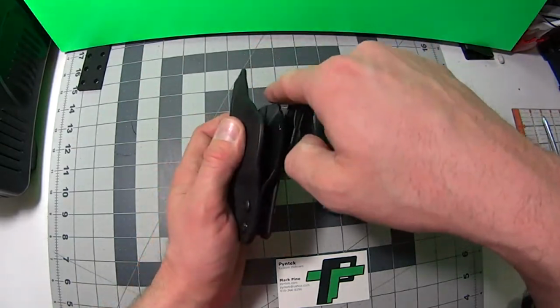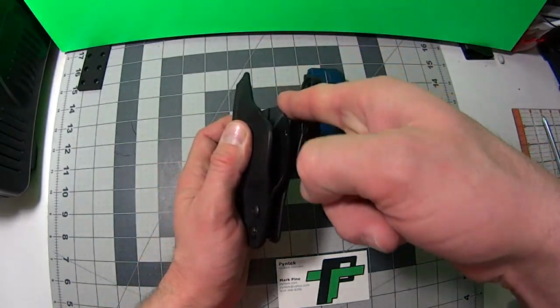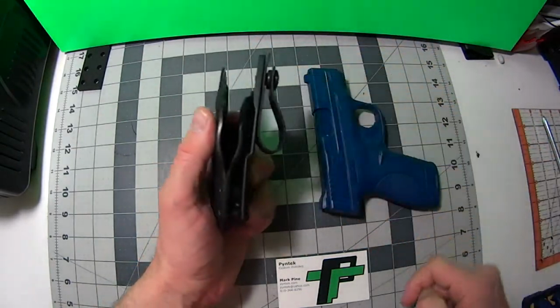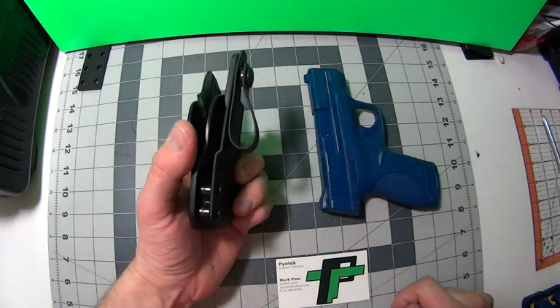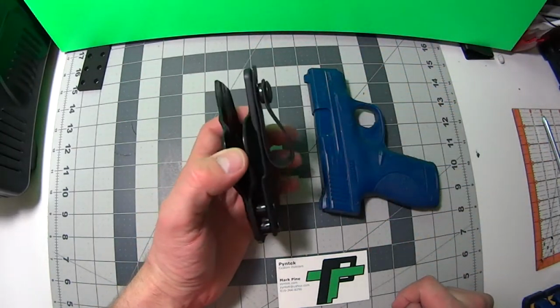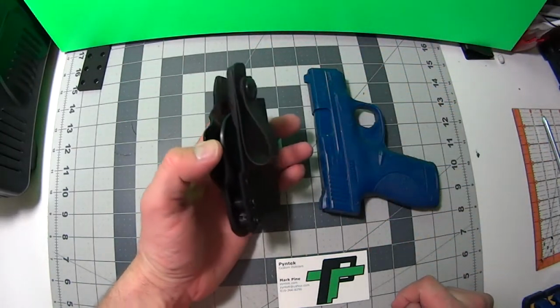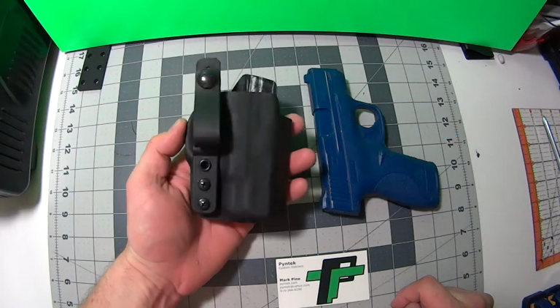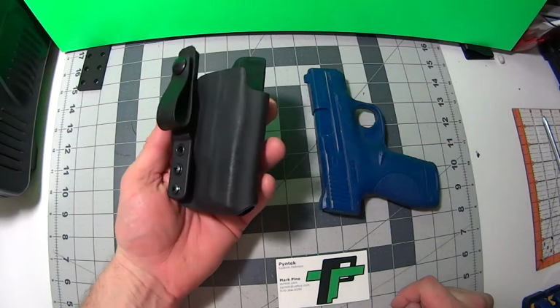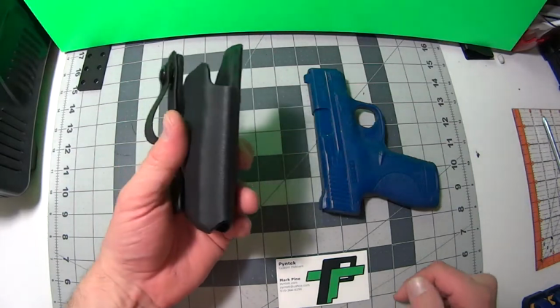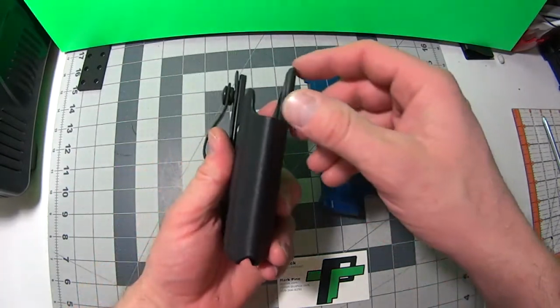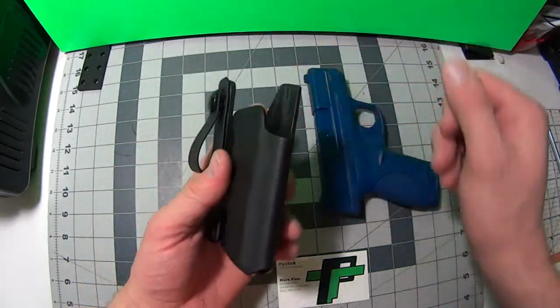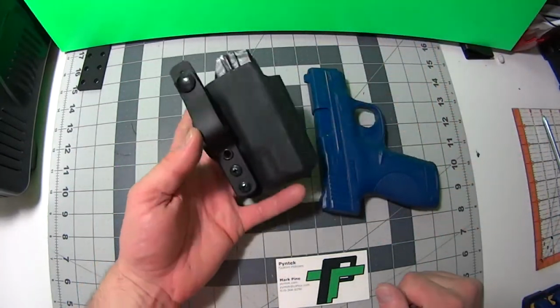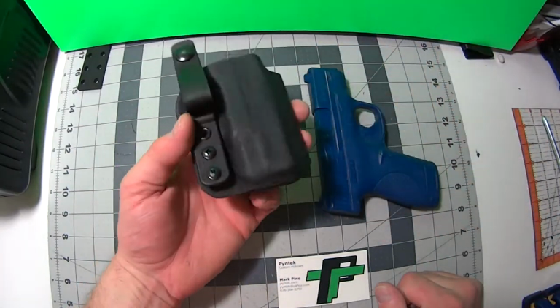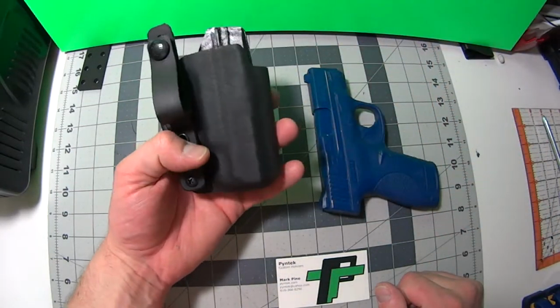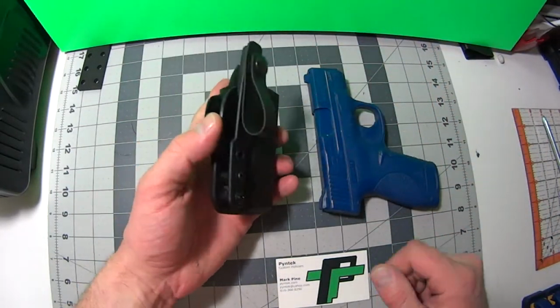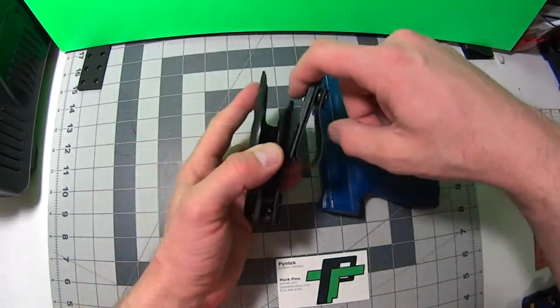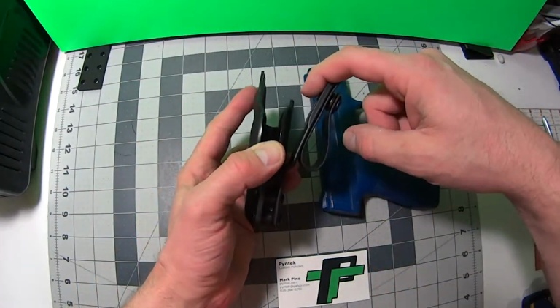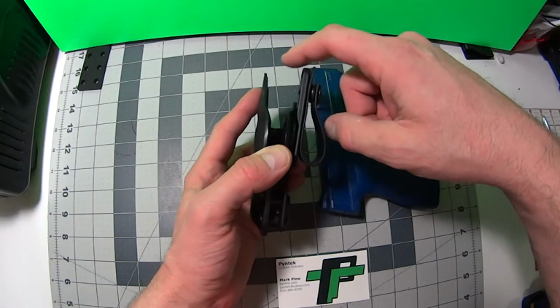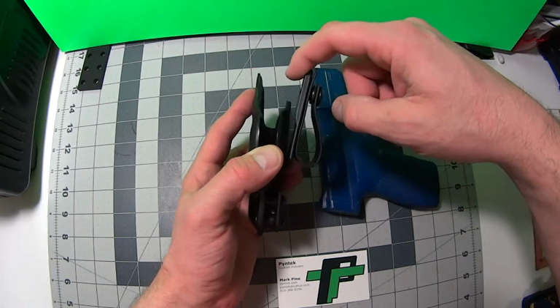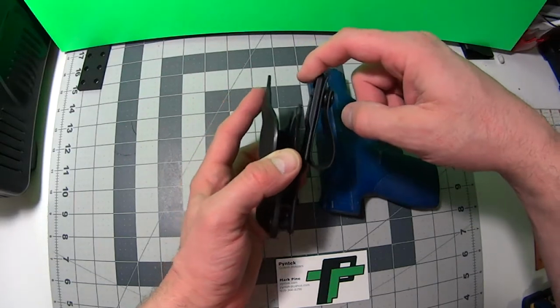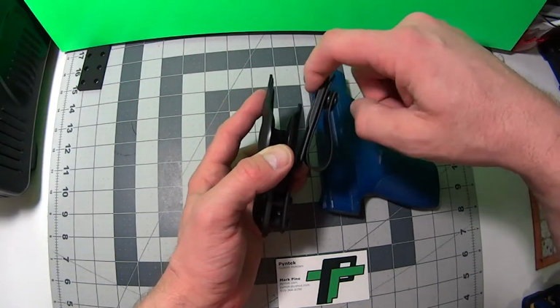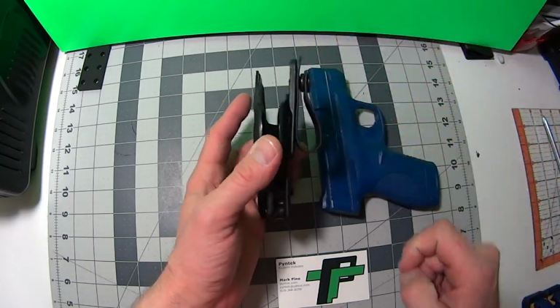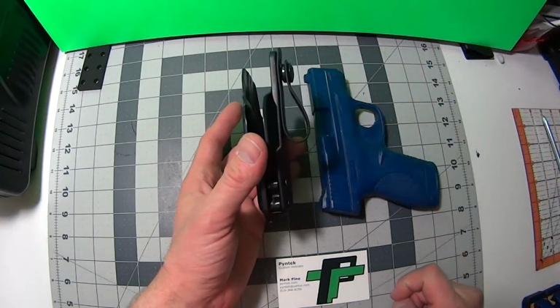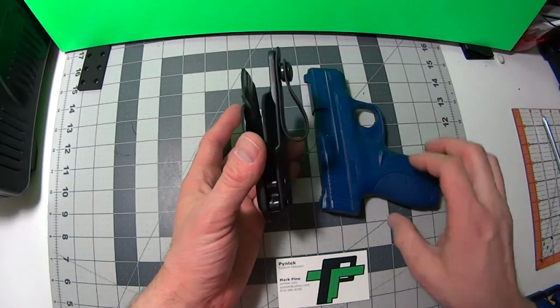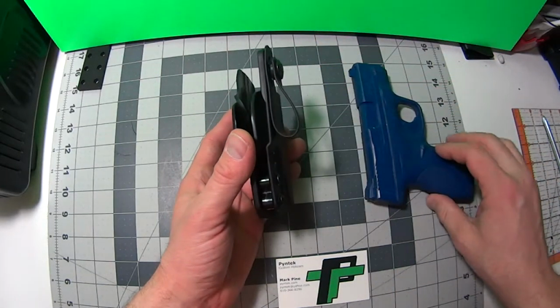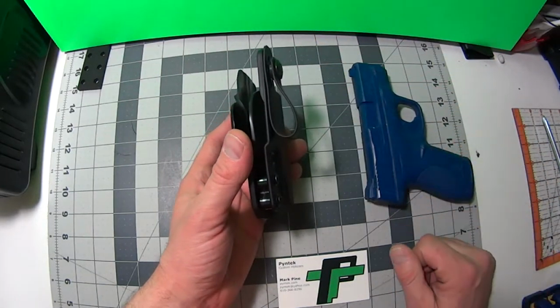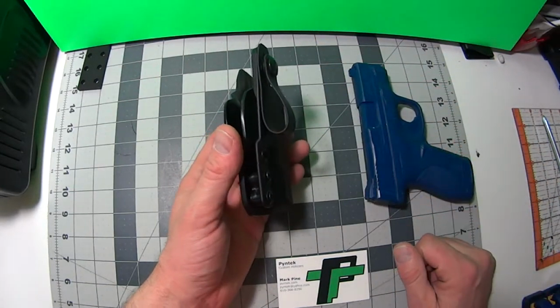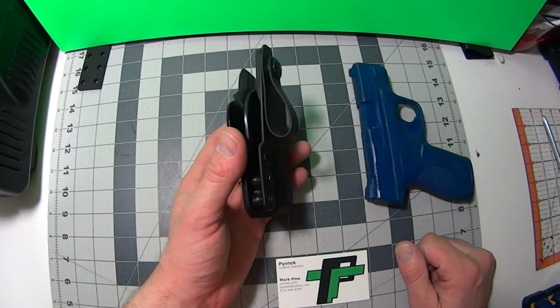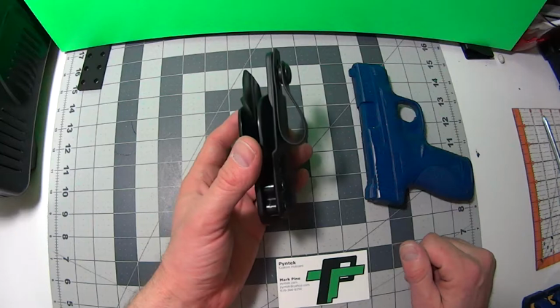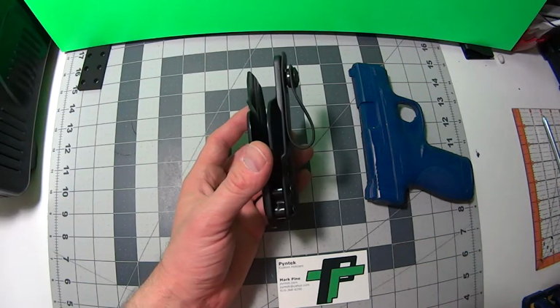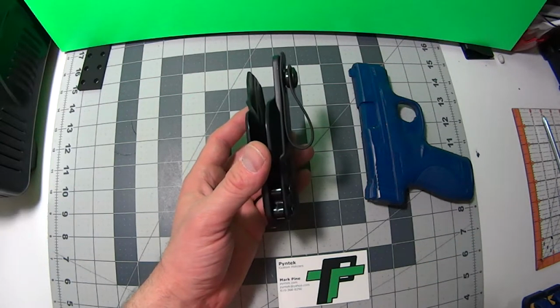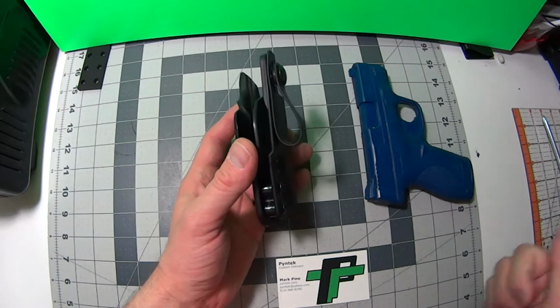If you're wearing more business casual clothes or want to go out and wear a little more dressier clothing, you can wear this inside the waistband and tuck a shirt in. It's also a very comfortable holster for everyday wear.